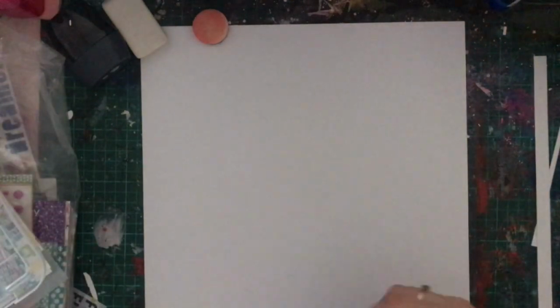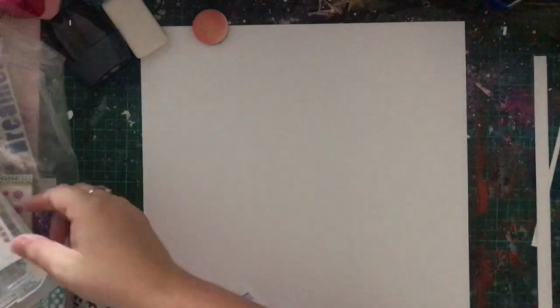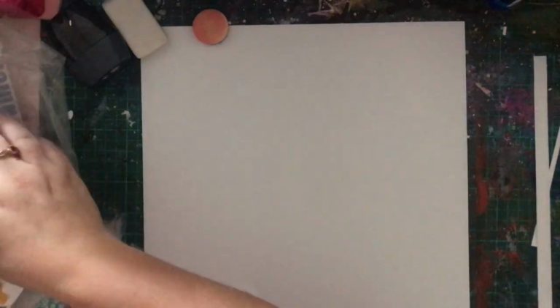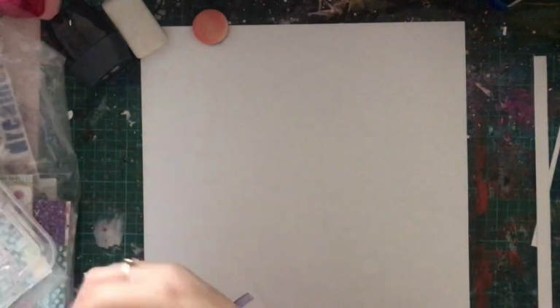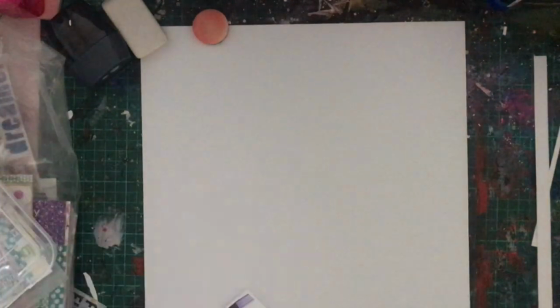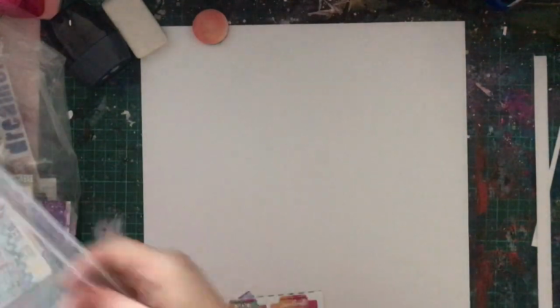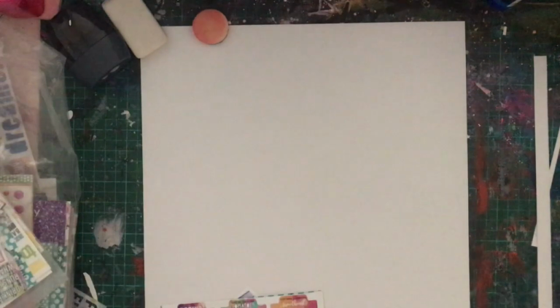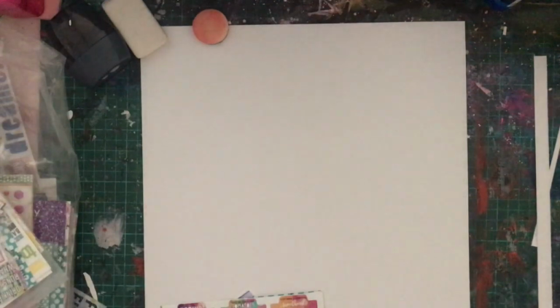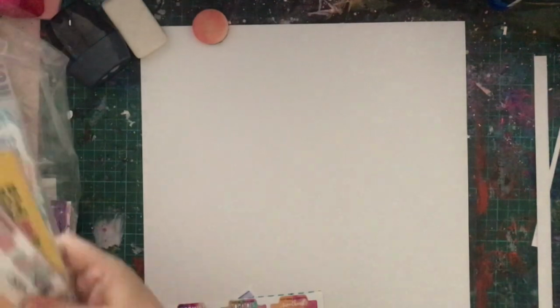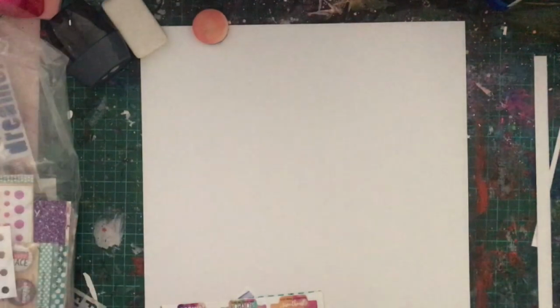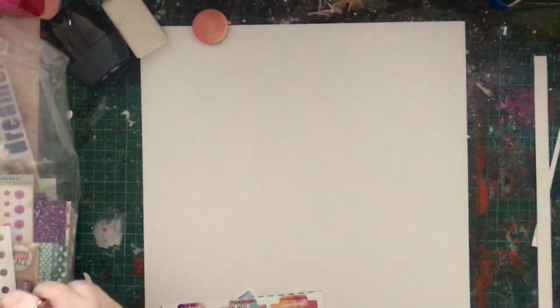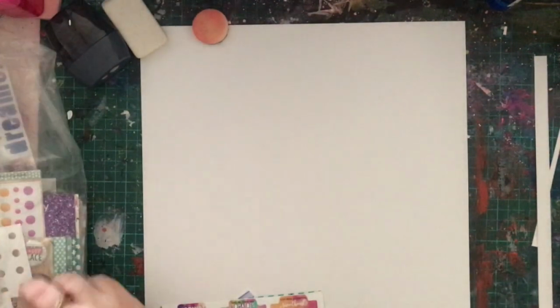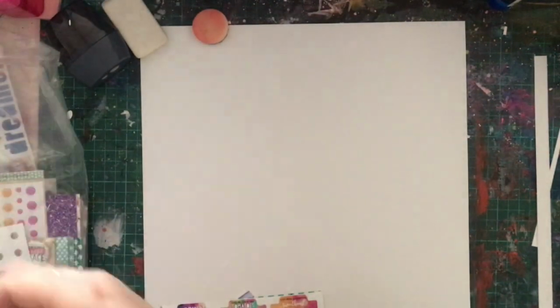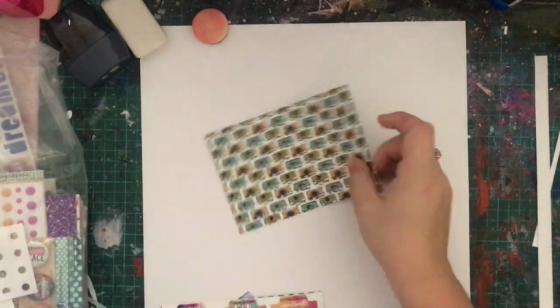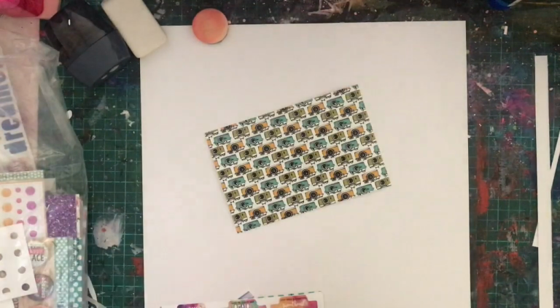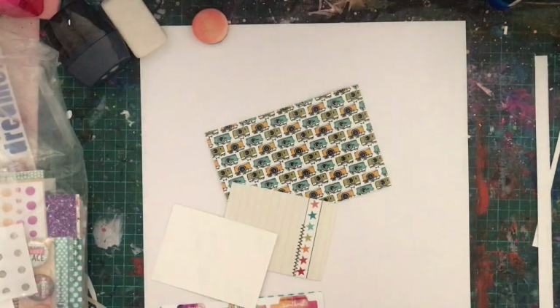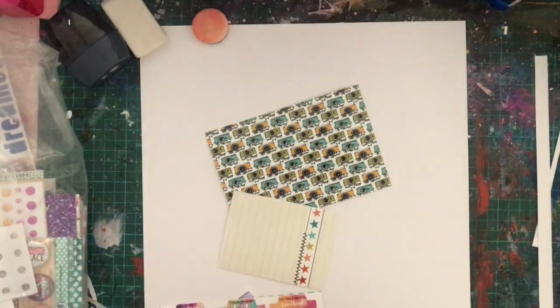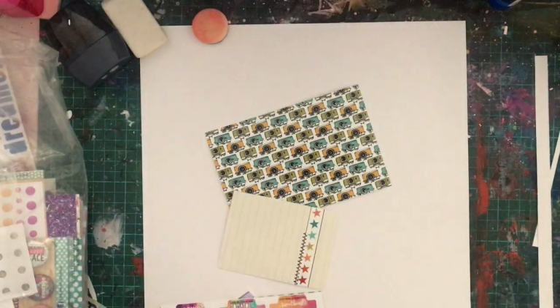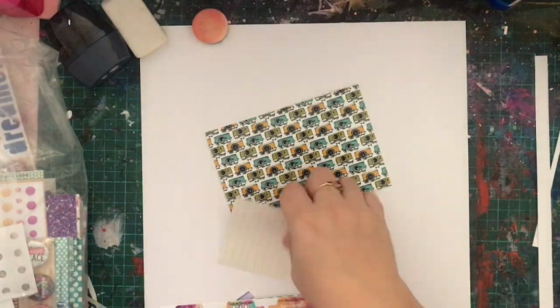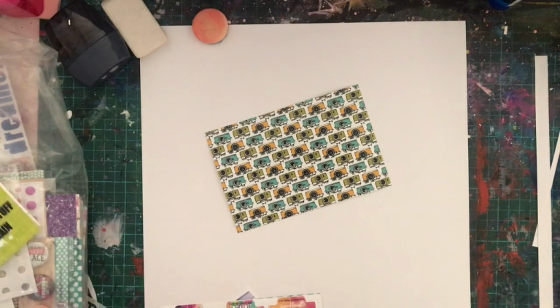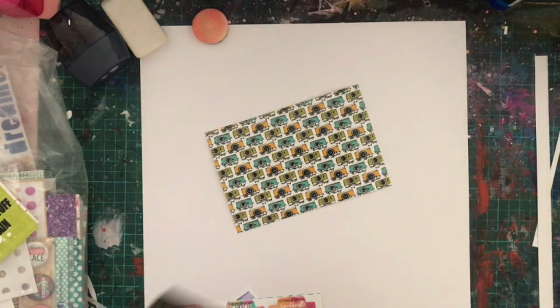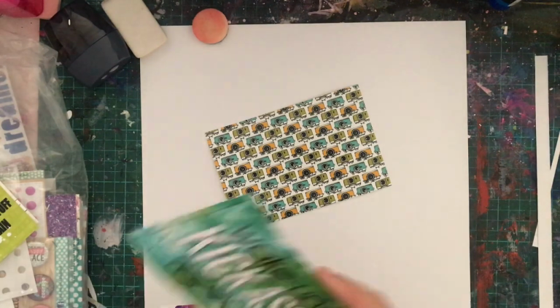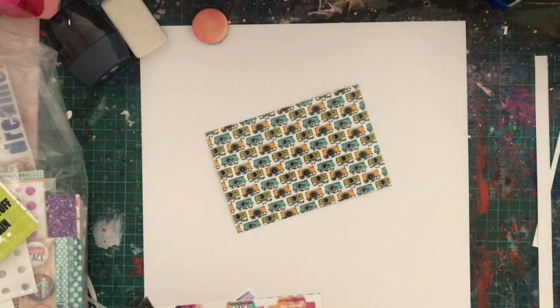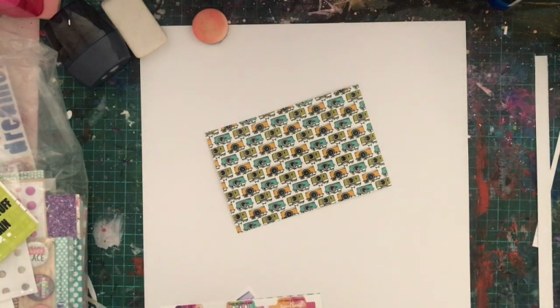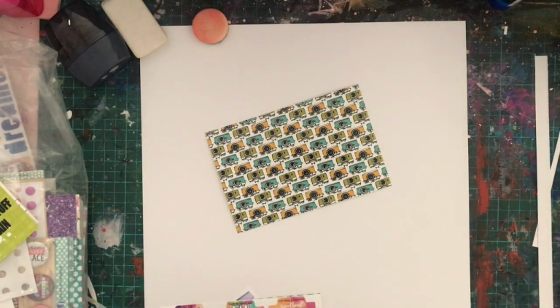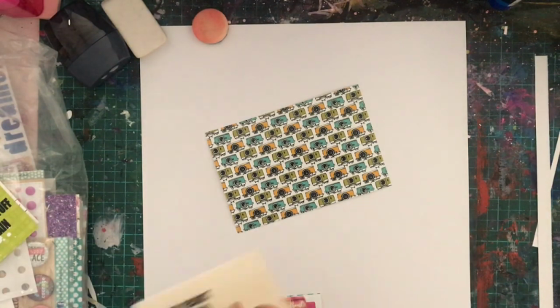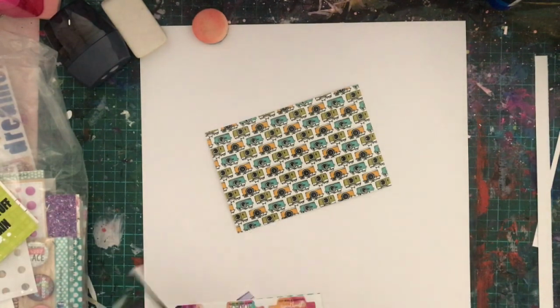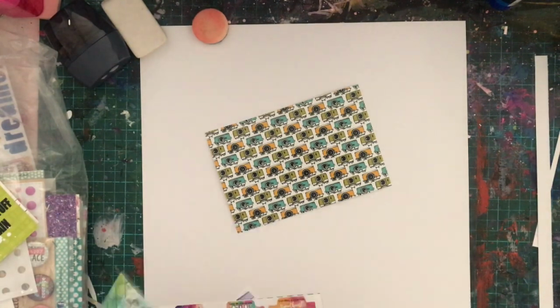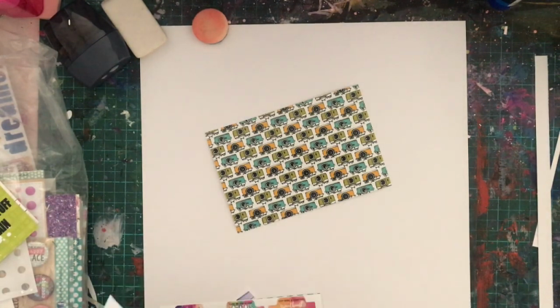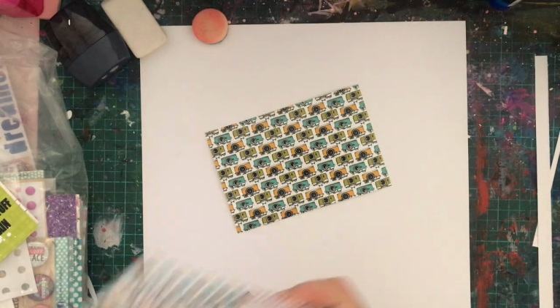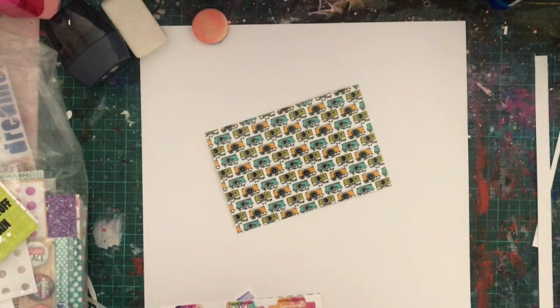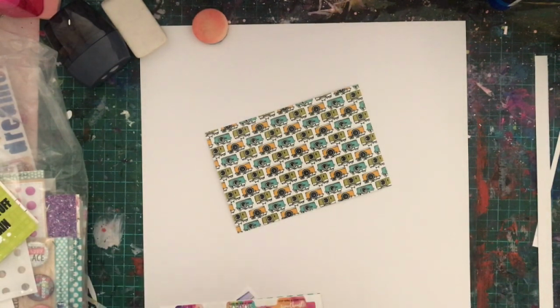I did print this photo in two different sizes because I wasn't sure which size I wanted. At first I wanted to go small and then have a big blob of everything behind it, and that's actually what I end up going with.